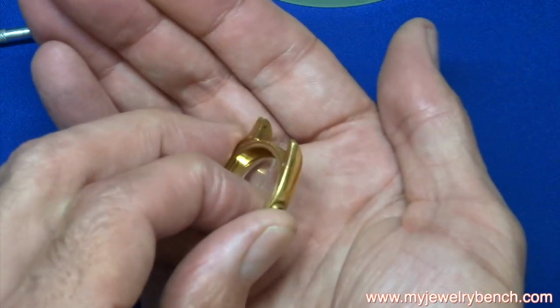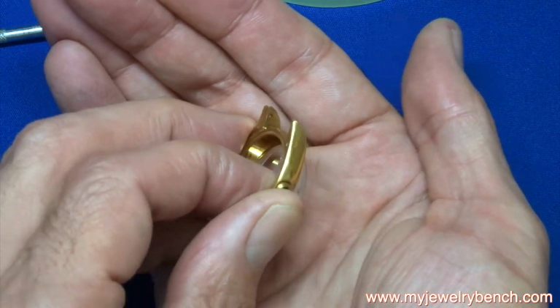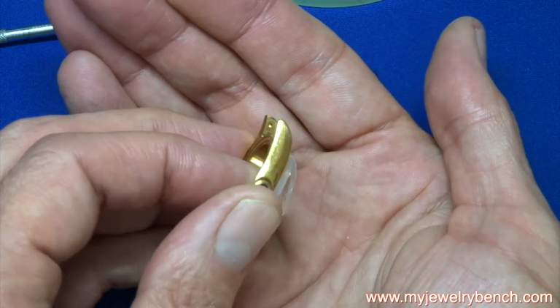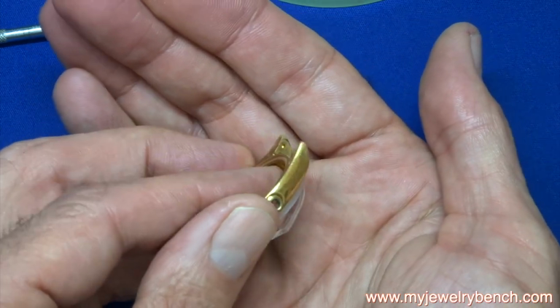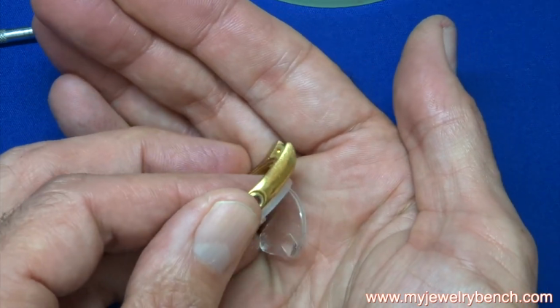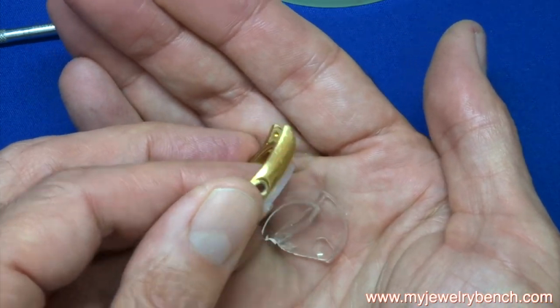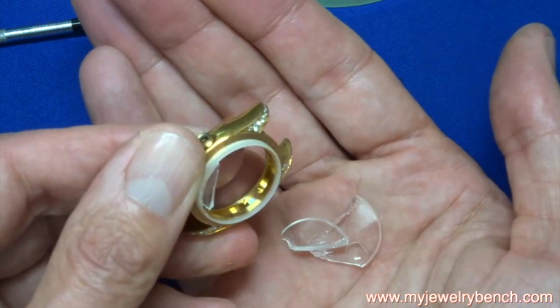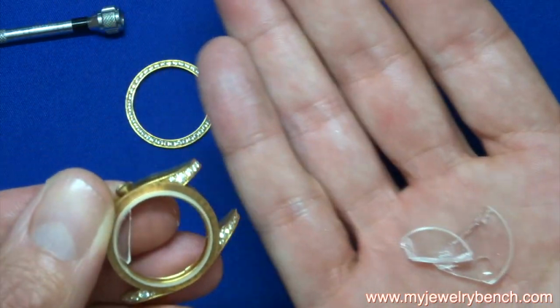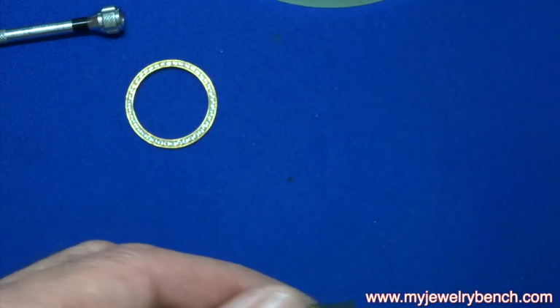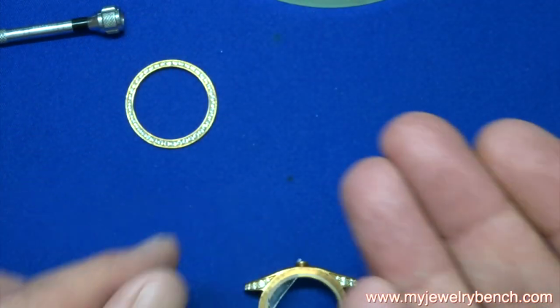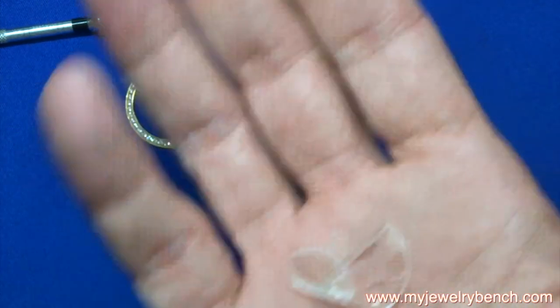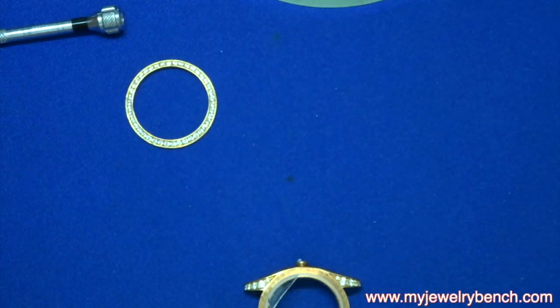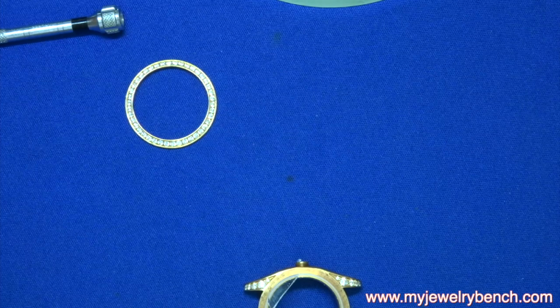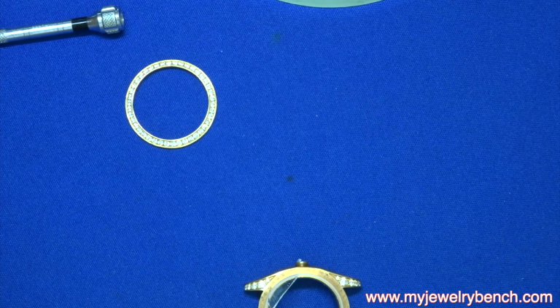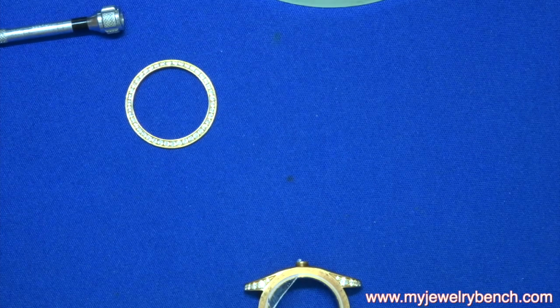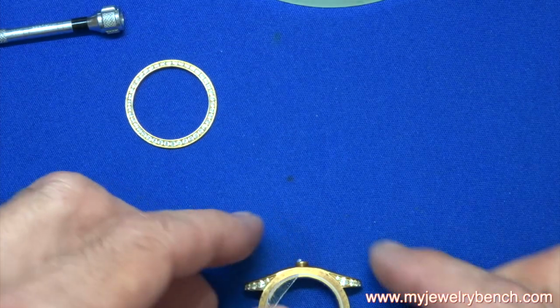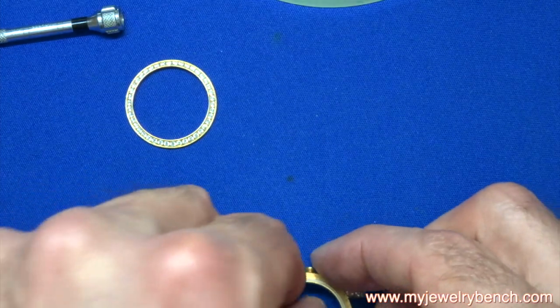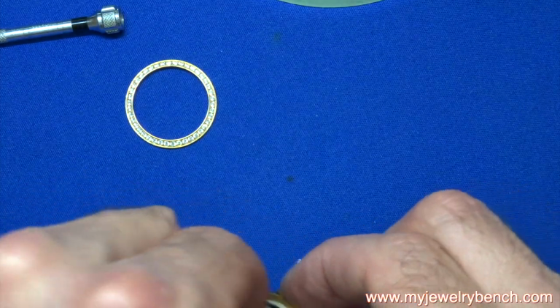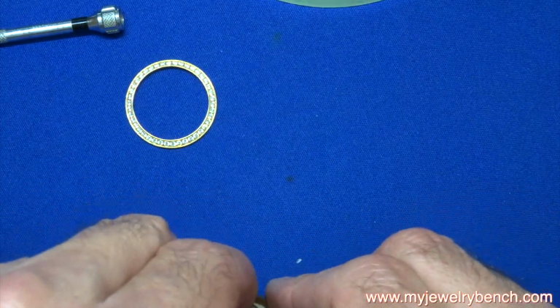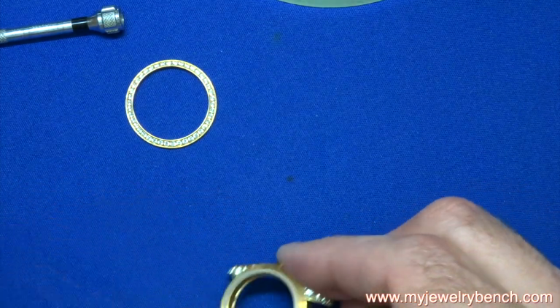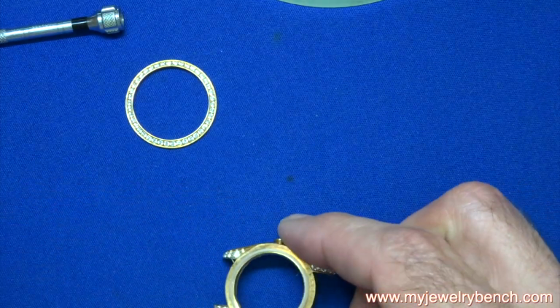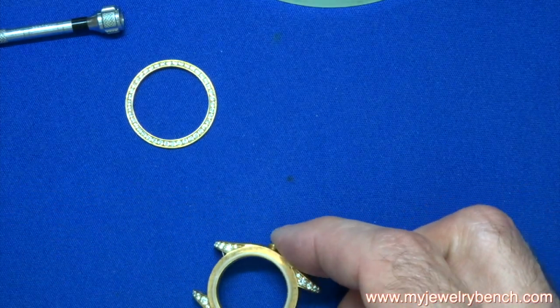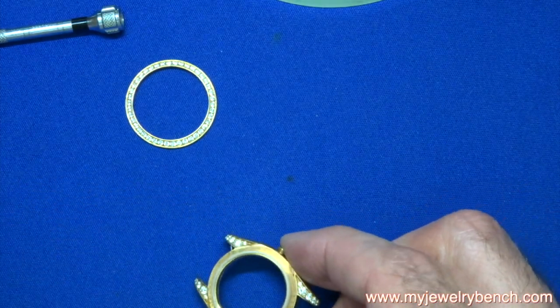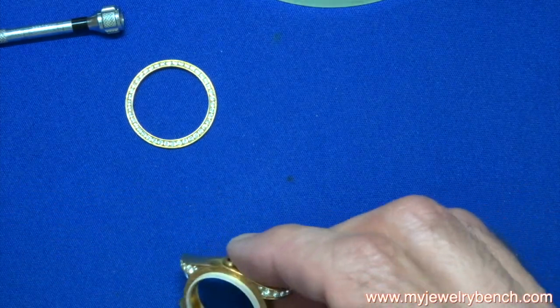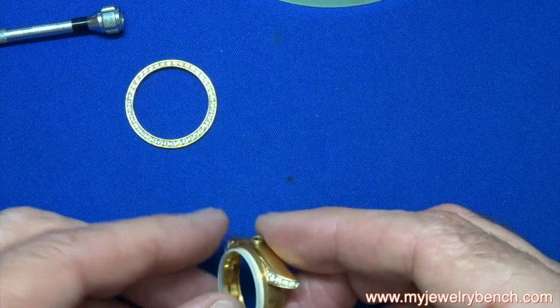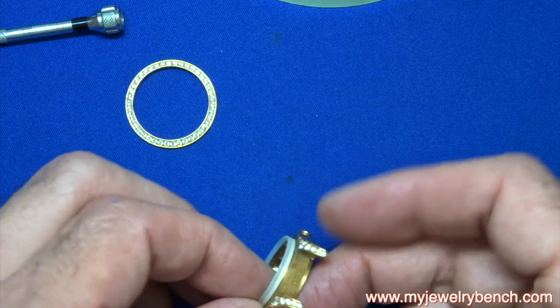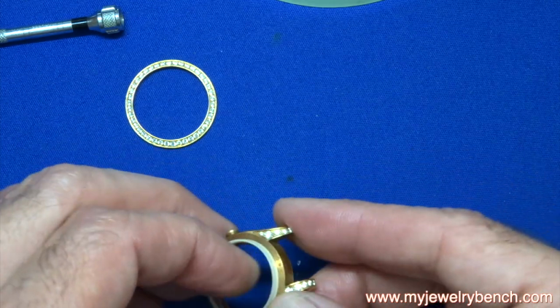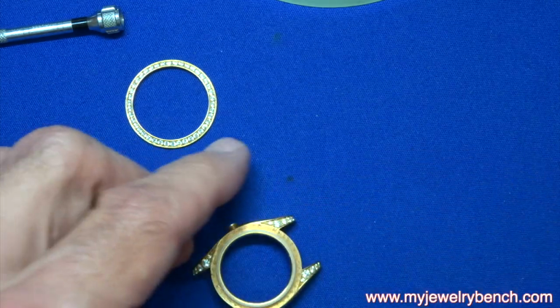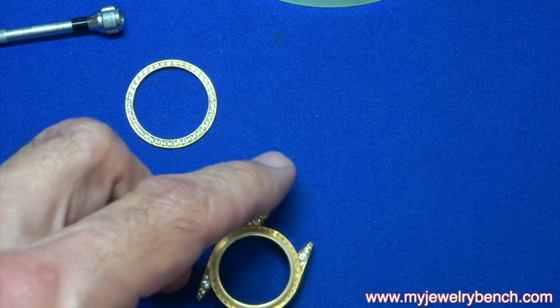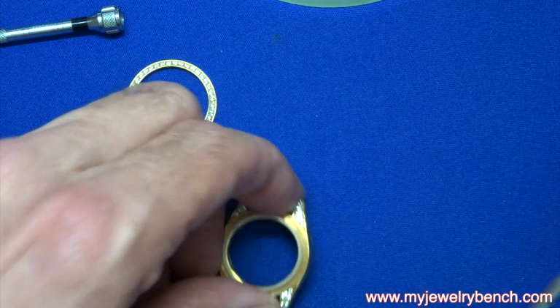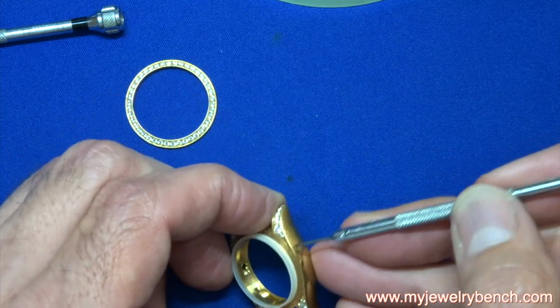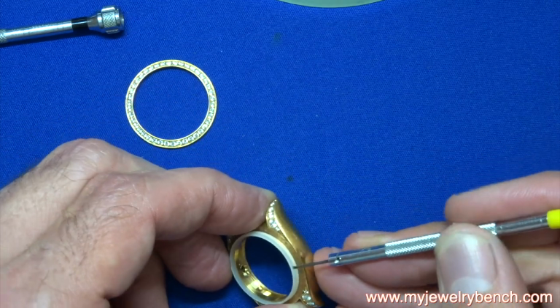Releasing the bezel lightens up the pressure on the gasket and the crystal. I just put the crystal in my hand — you can see the broken parts. You'll notice the gasket, the little white part, is still stuck onto the watch. We're going to pry that off next.